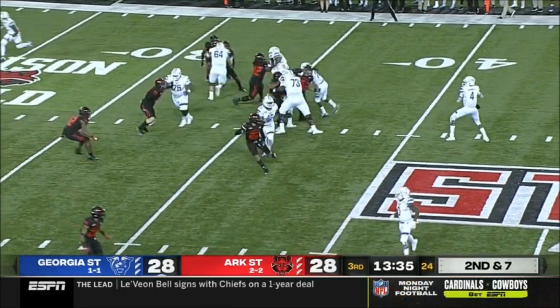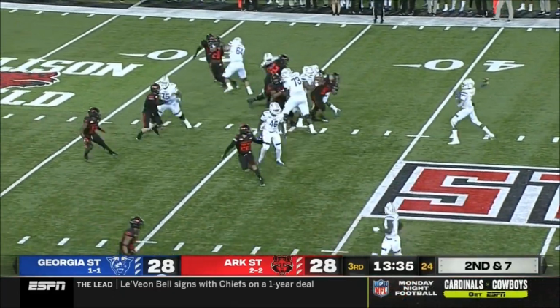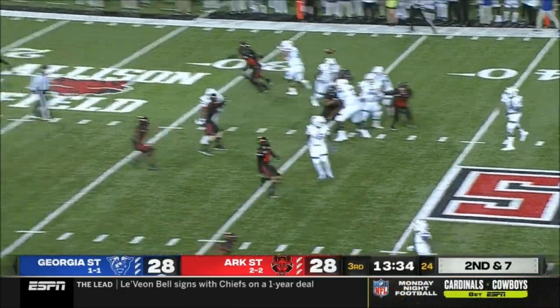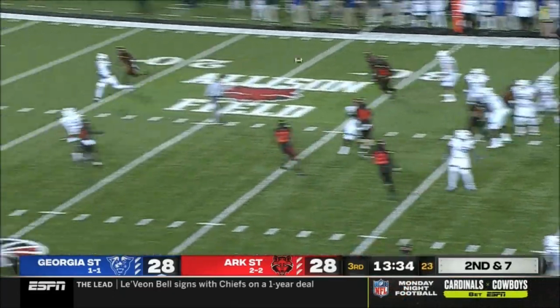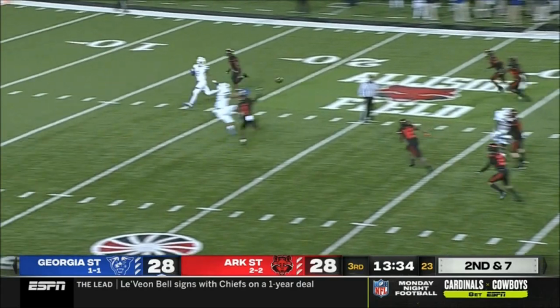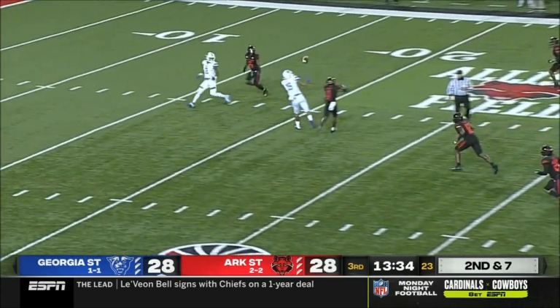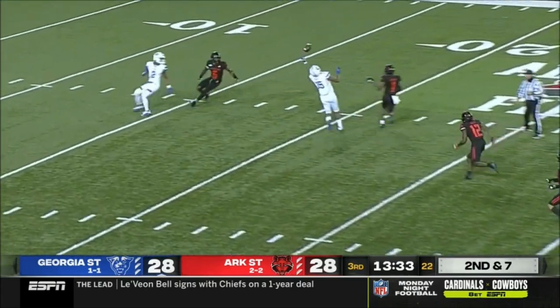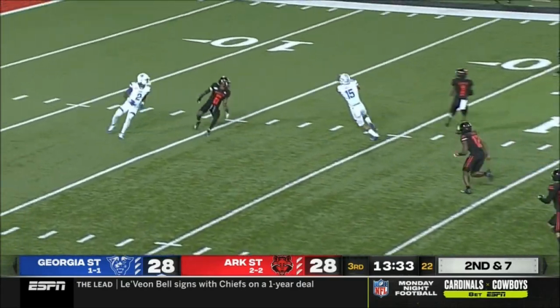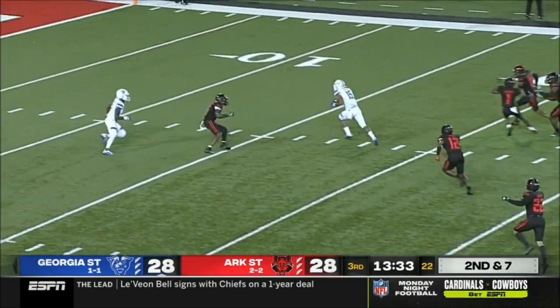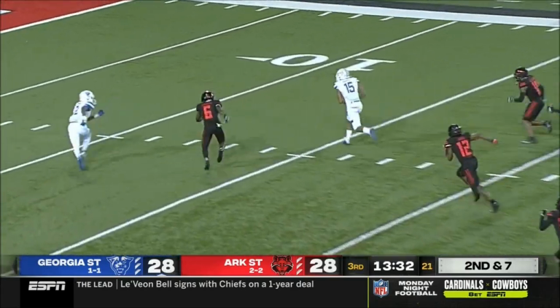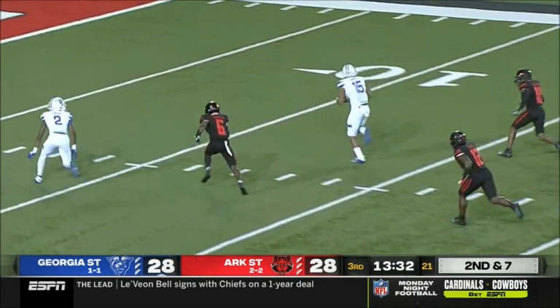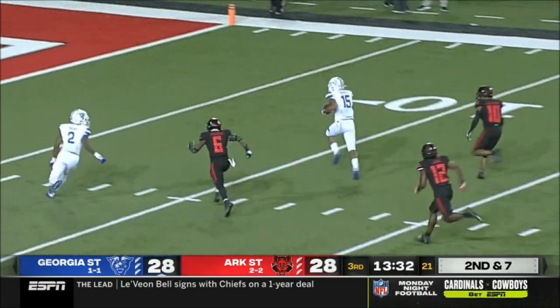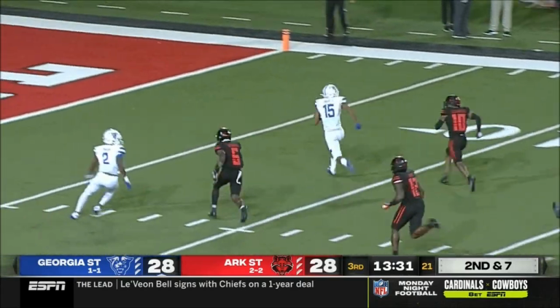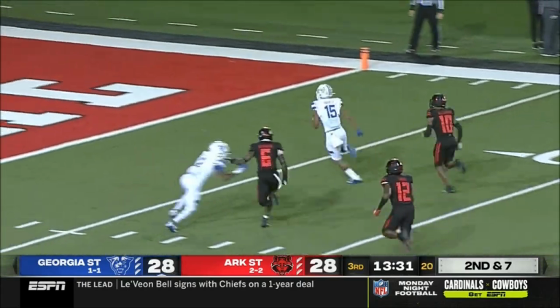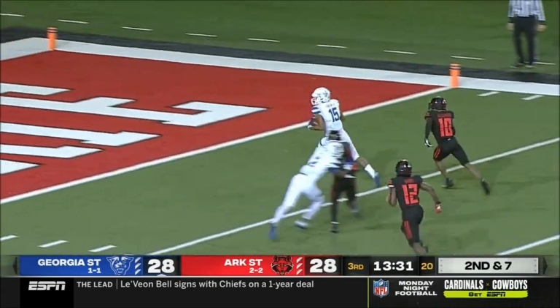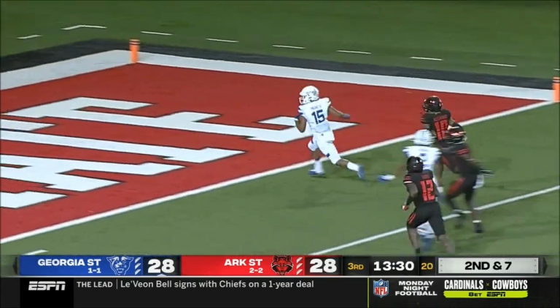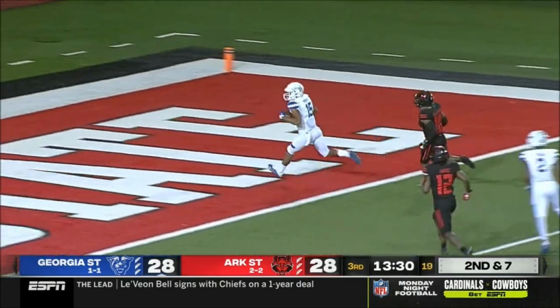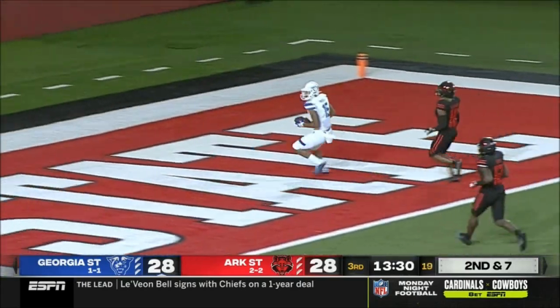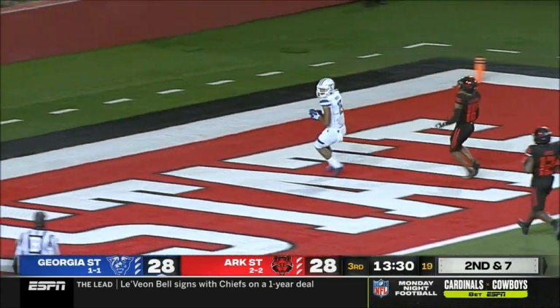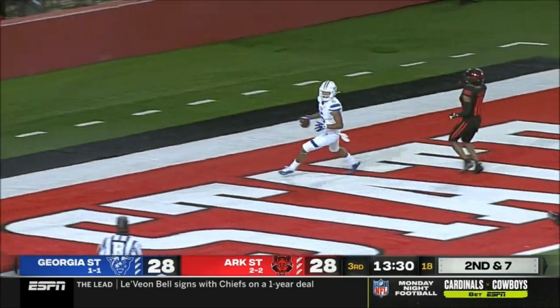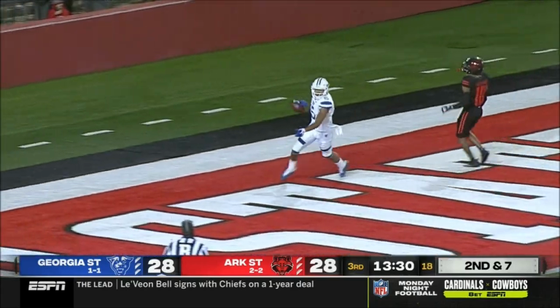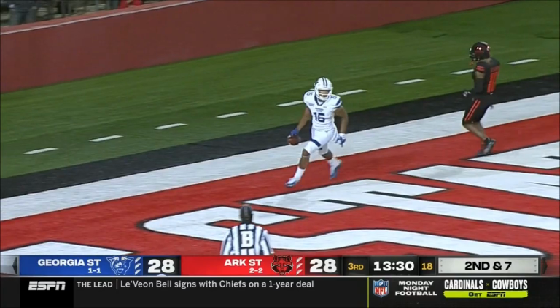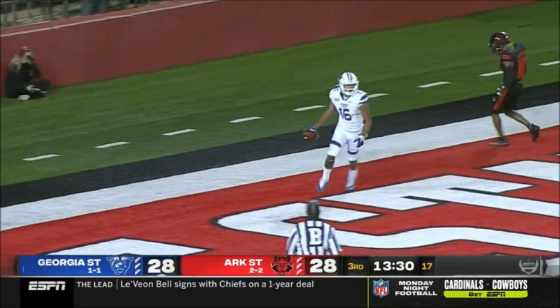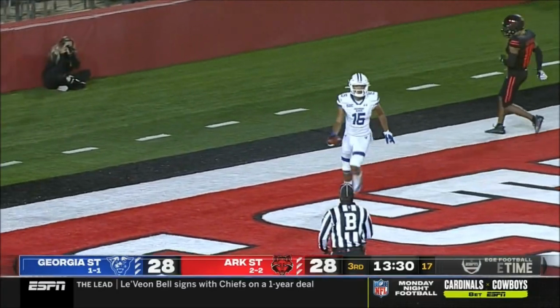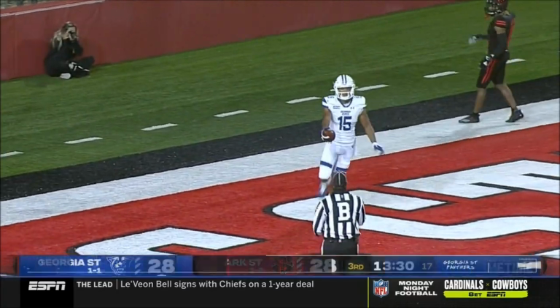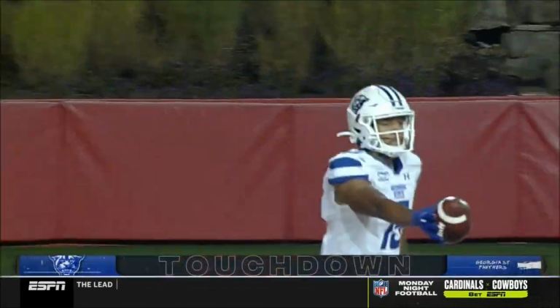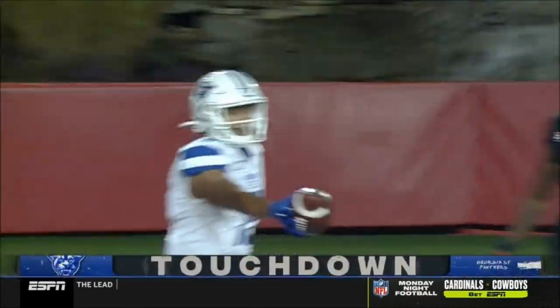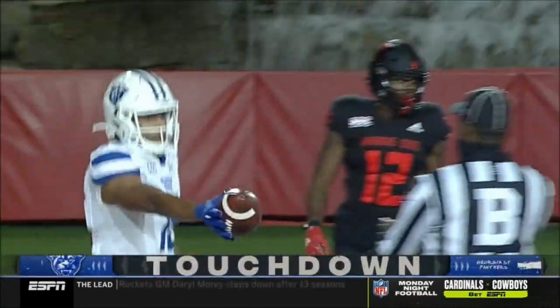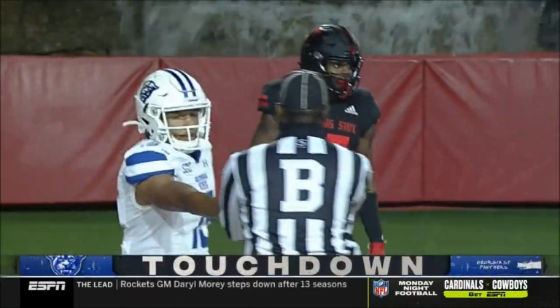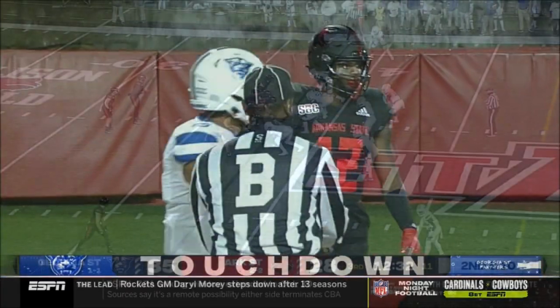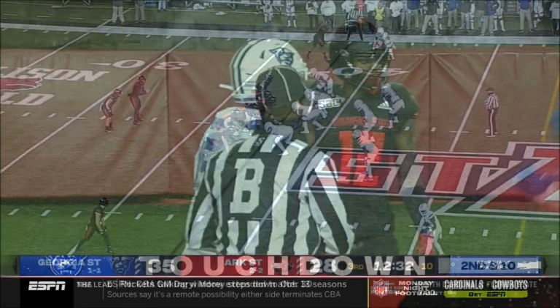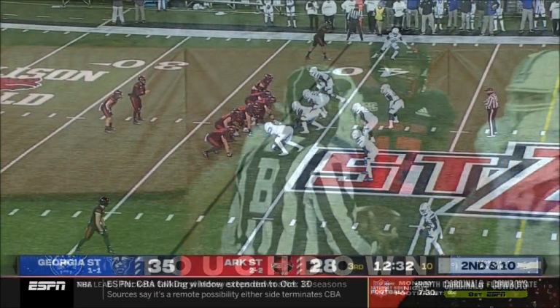He's going to play fake, sets his feet, plenty of time over the middle — and Pinckney with the catch. And he's going to score. Sam Pinckney.